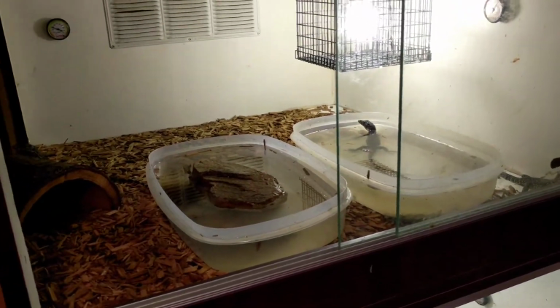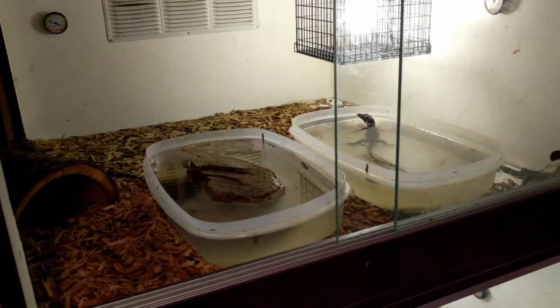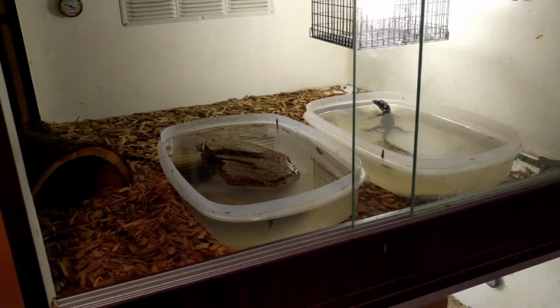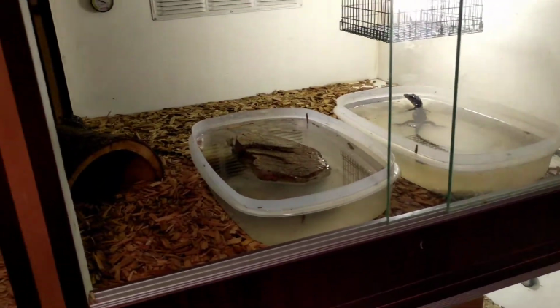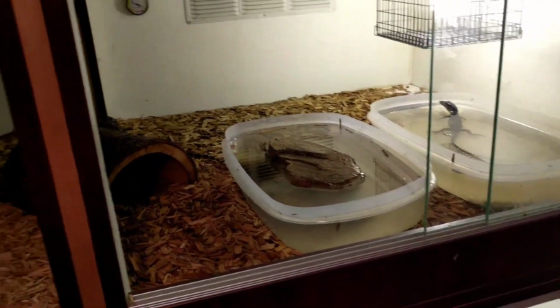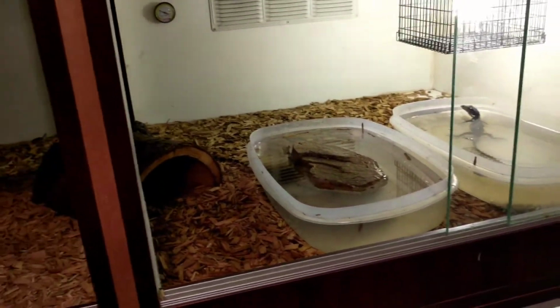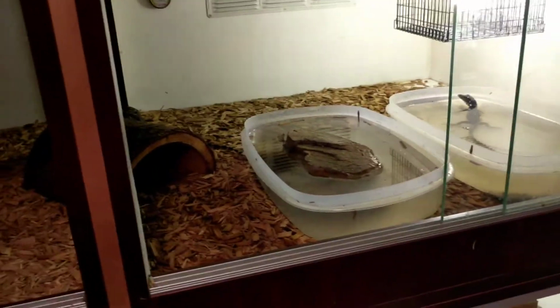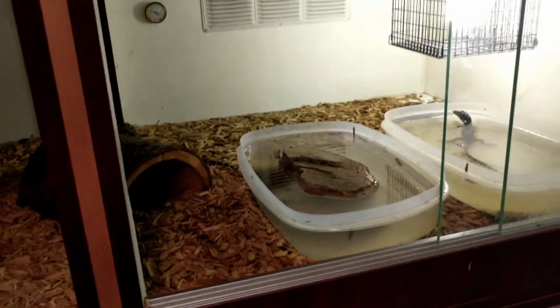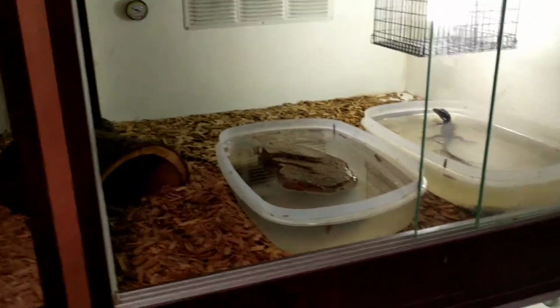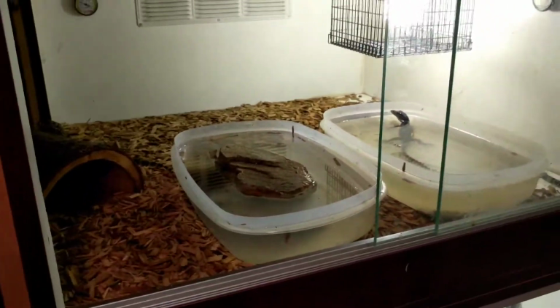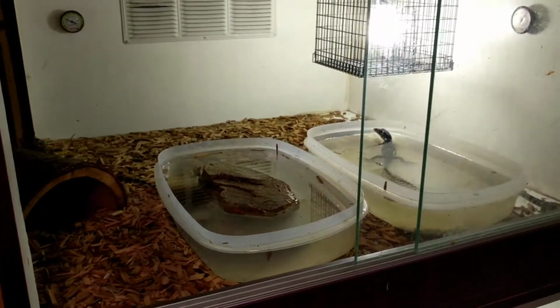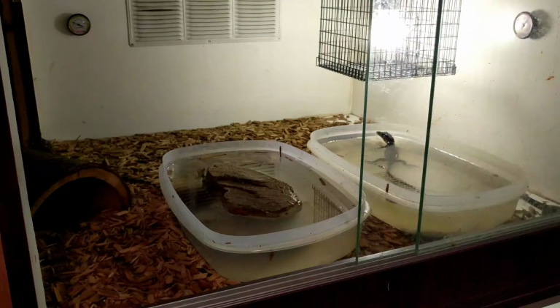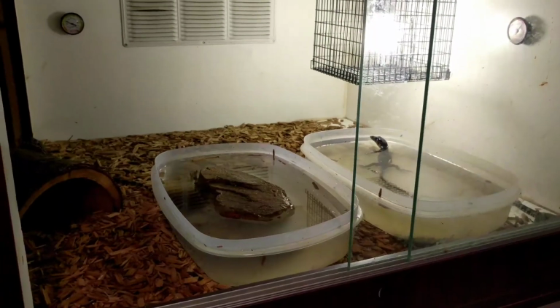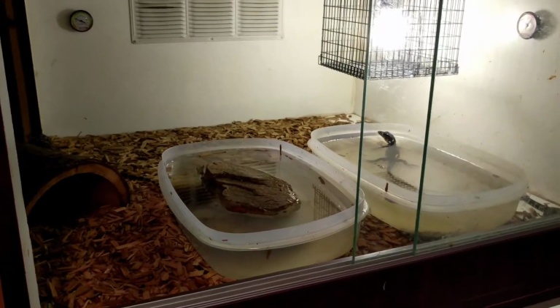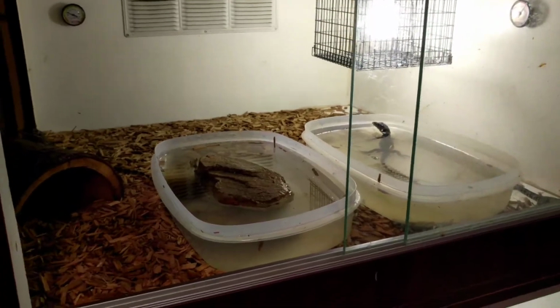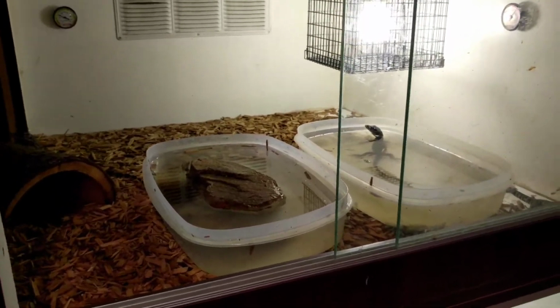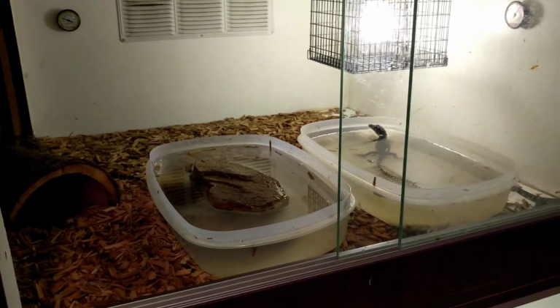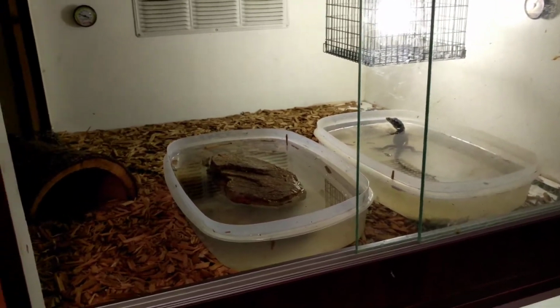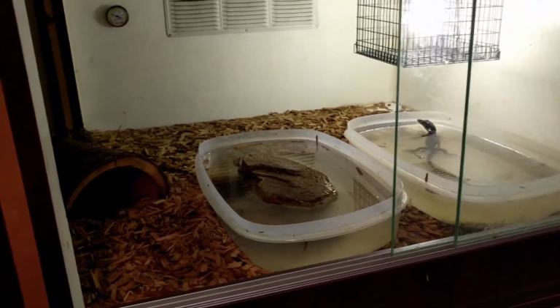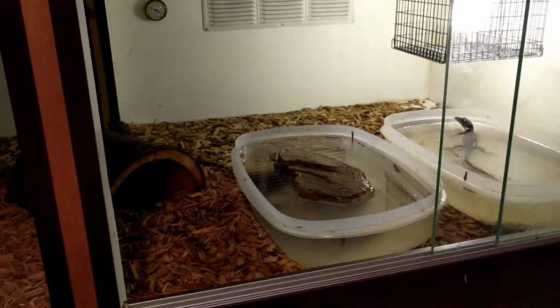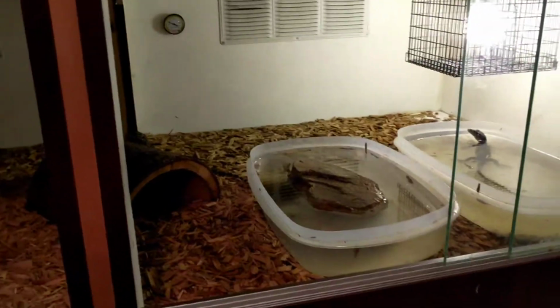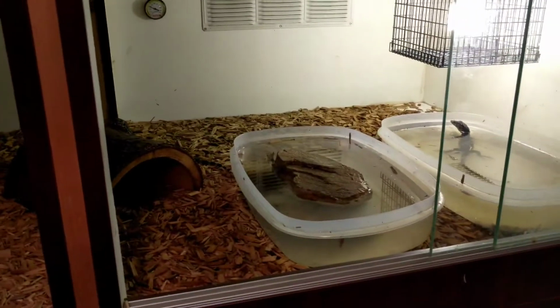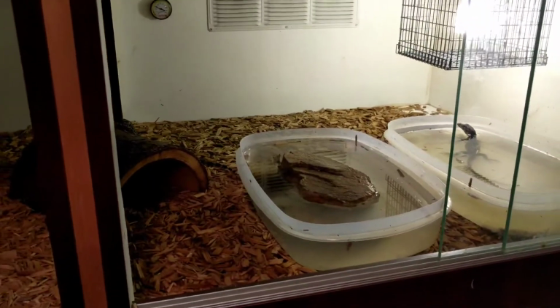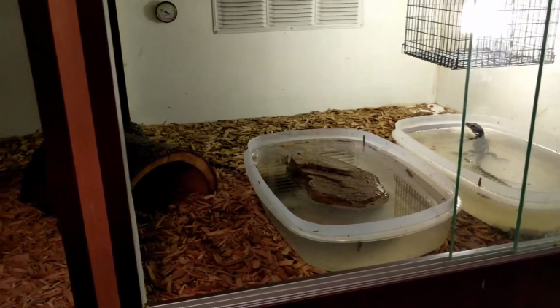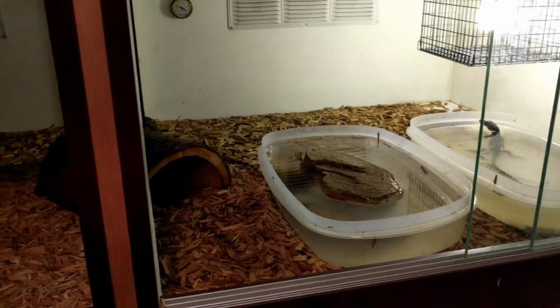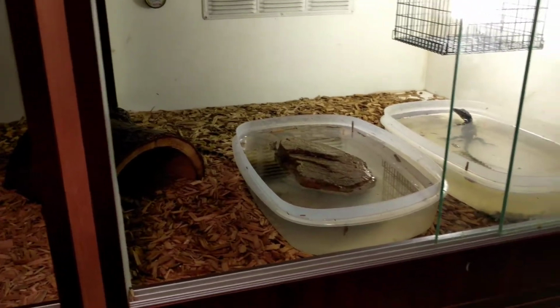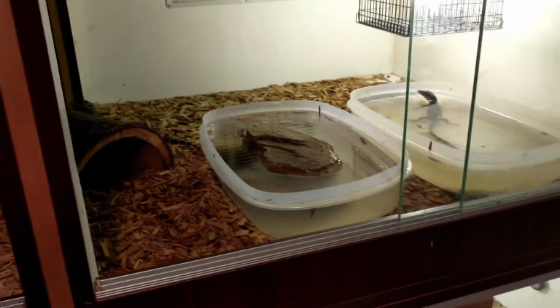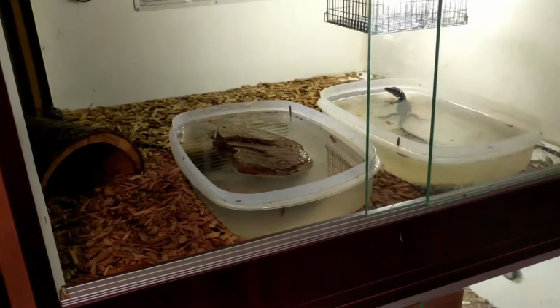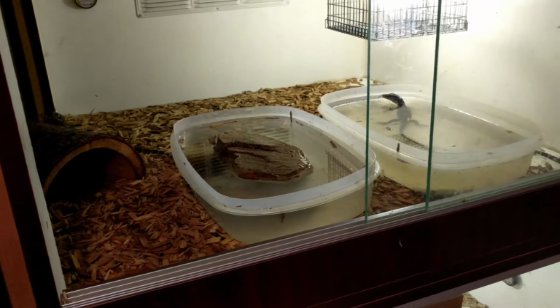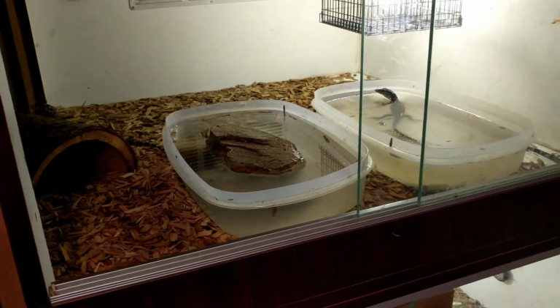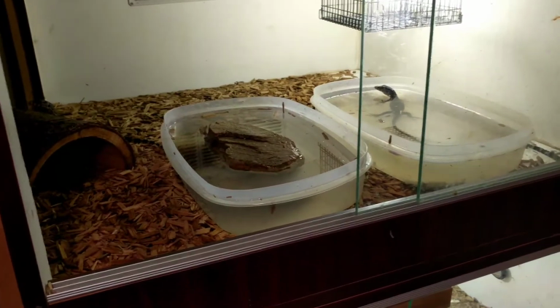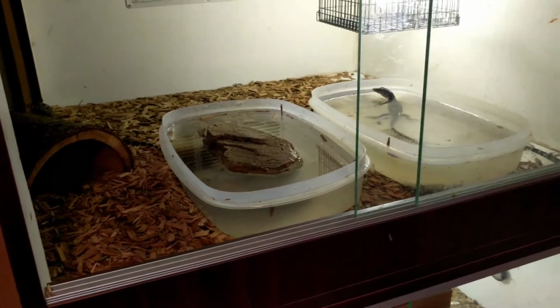When it comes to roaches, feed them in moderation. Roaches are really meant to be more of a treat — maybe a couple times a month is fine, but you definitely don't want to use them as a staple.